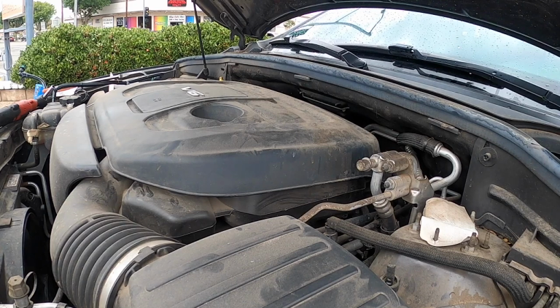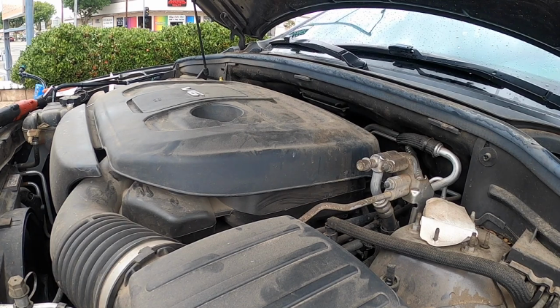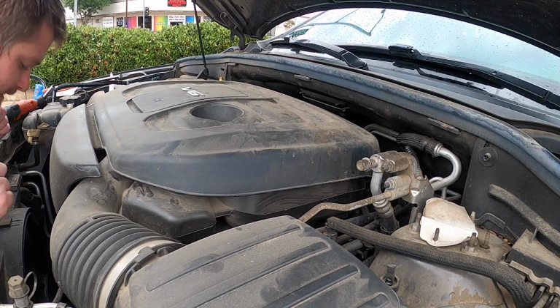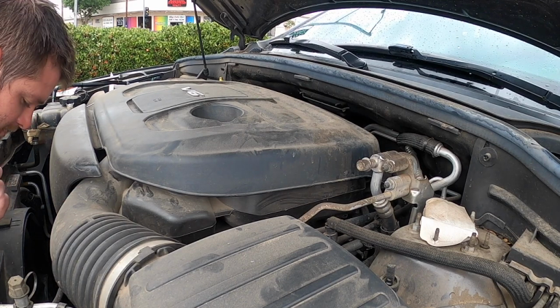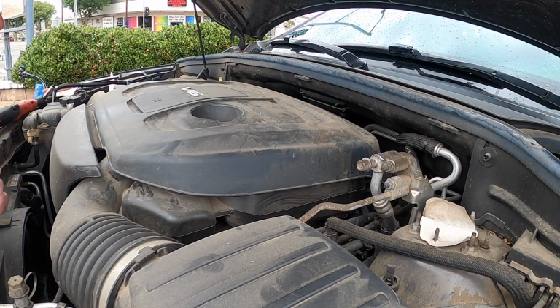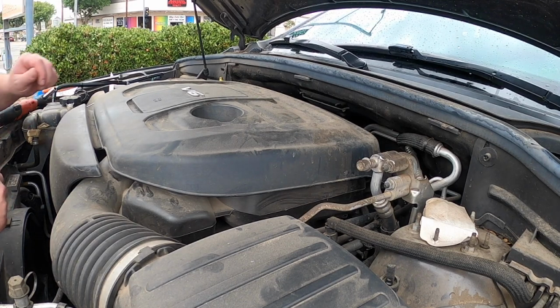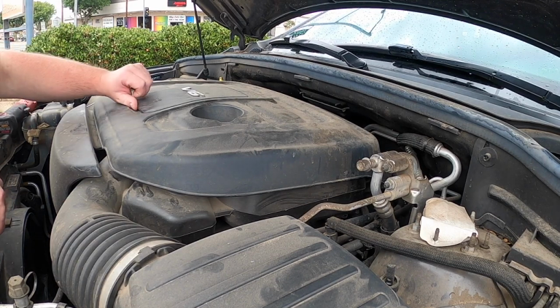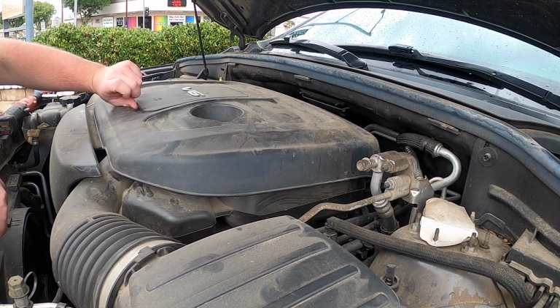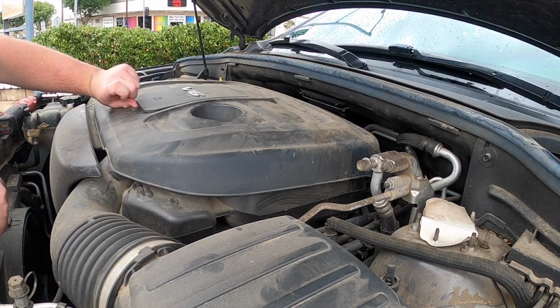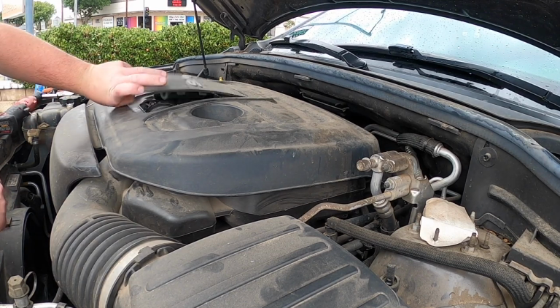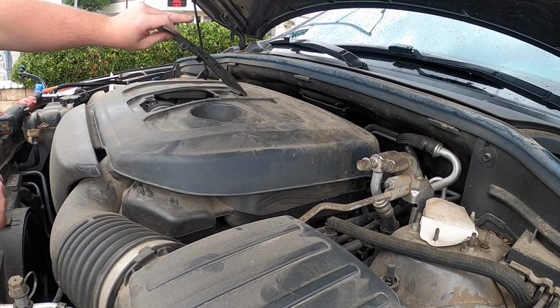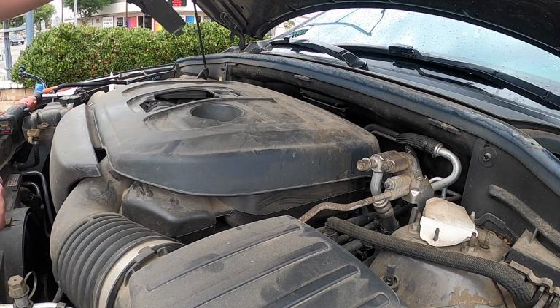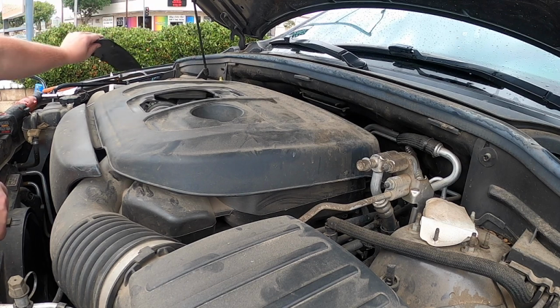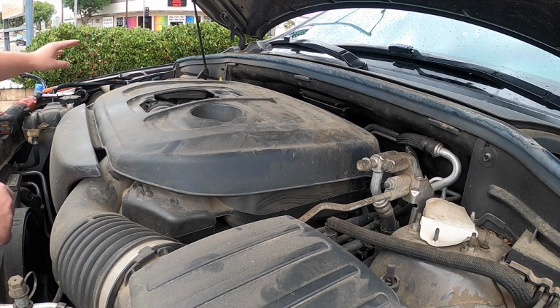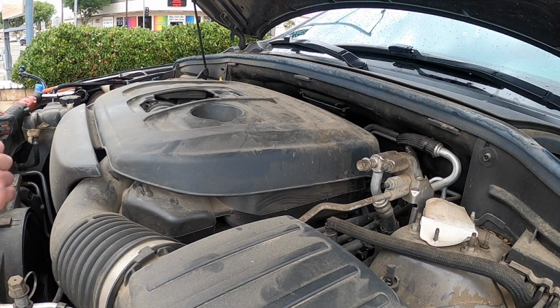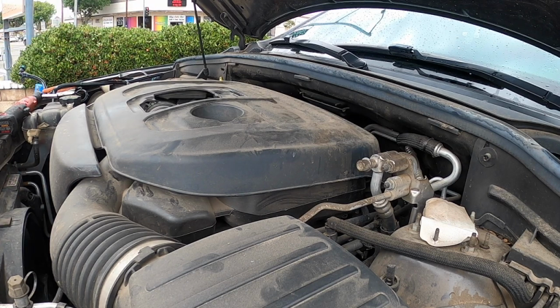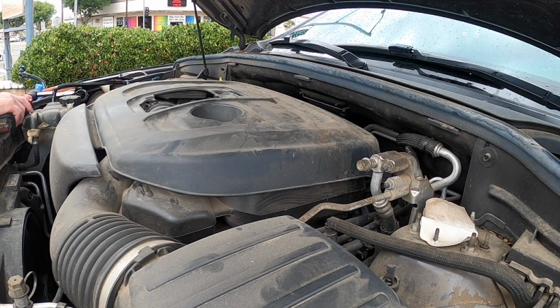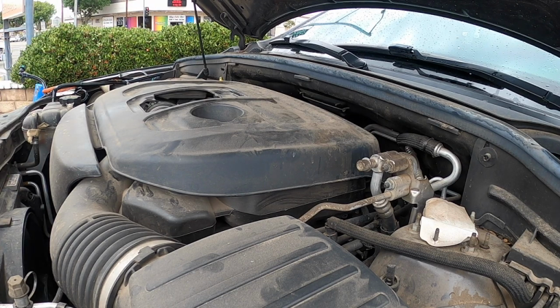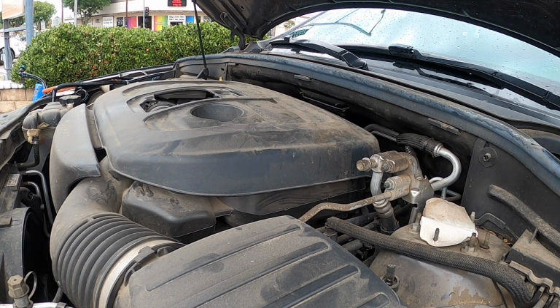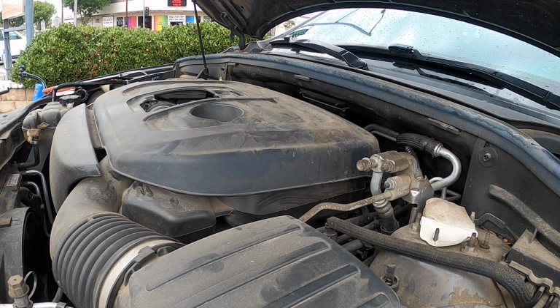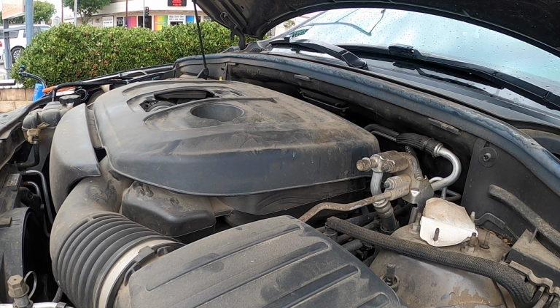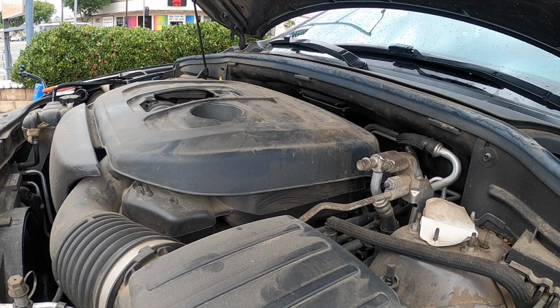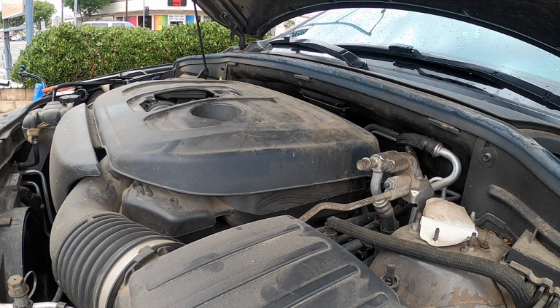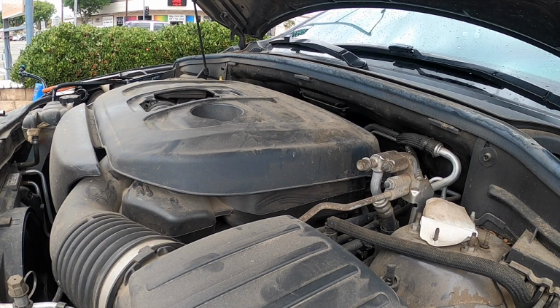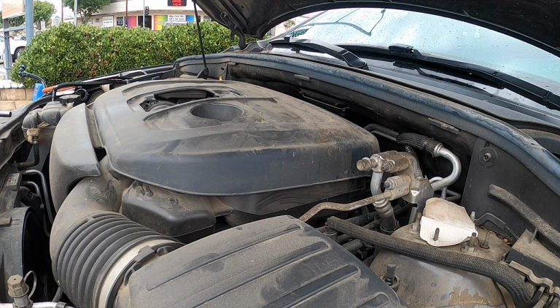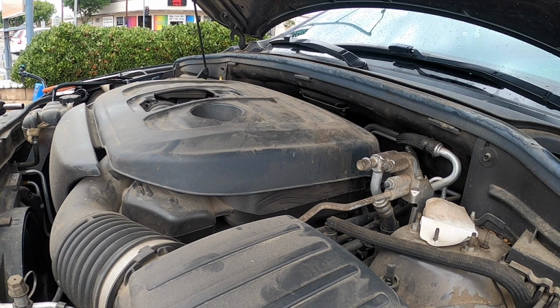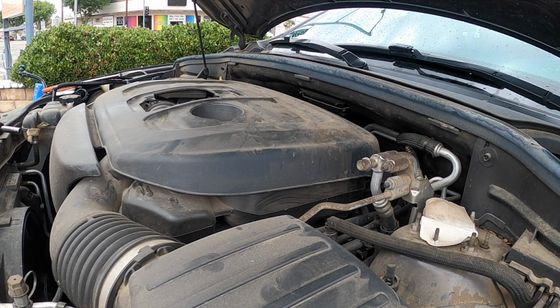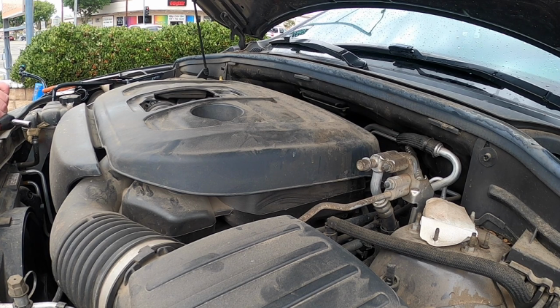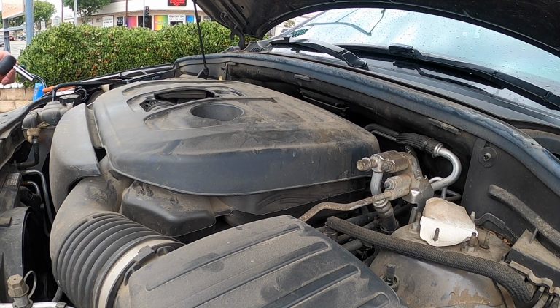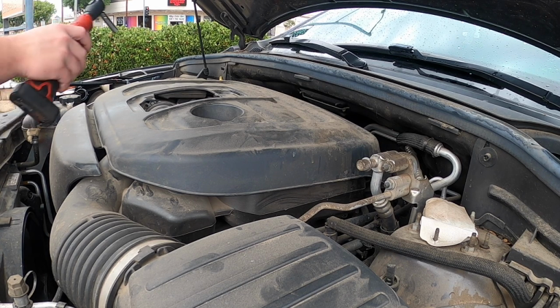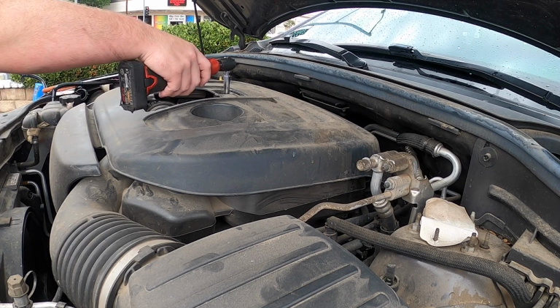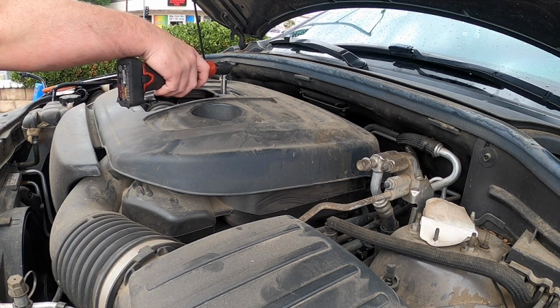Next we have a 2018 Dodge Durango with a 3.6 and it has an evap code. I've already smoked it and it didn't take much time to find — there's a hose that's cracked on here. I have a replacement right here, so I'll show you that.